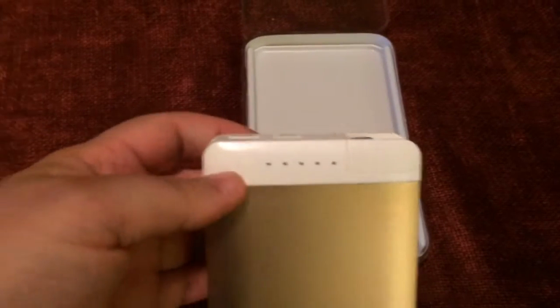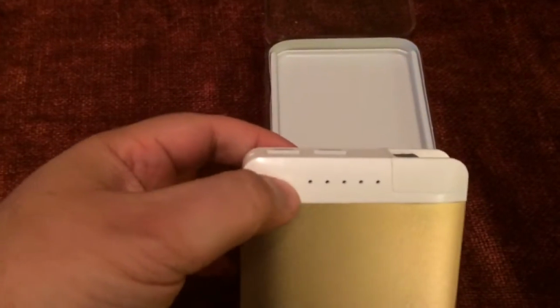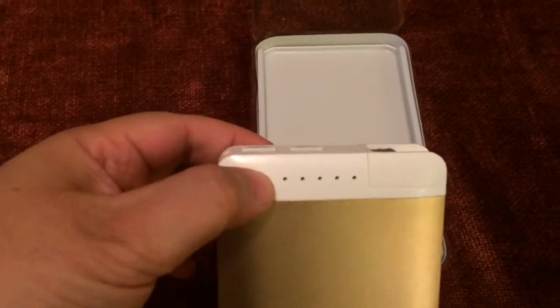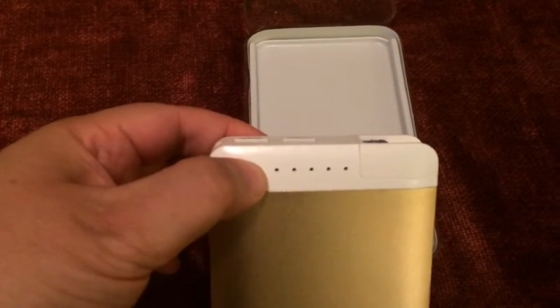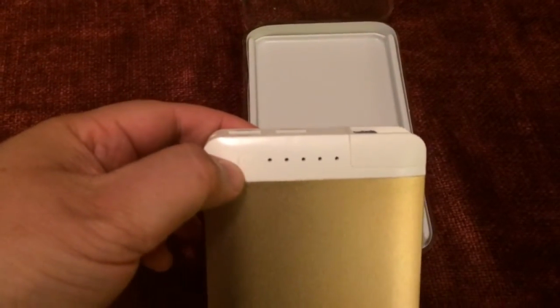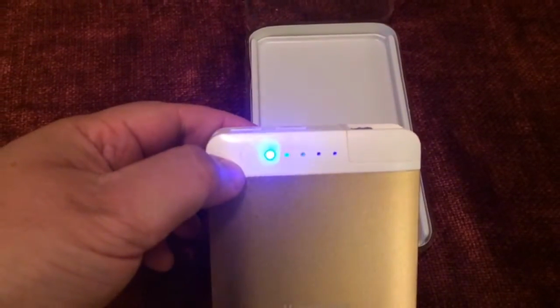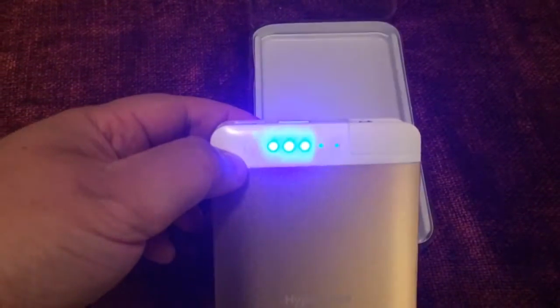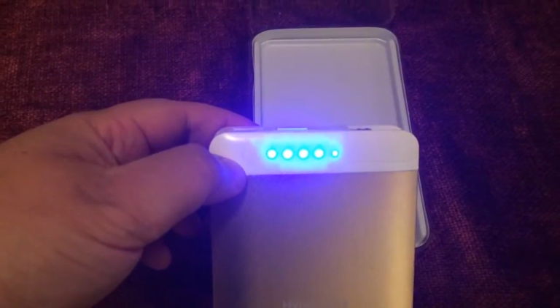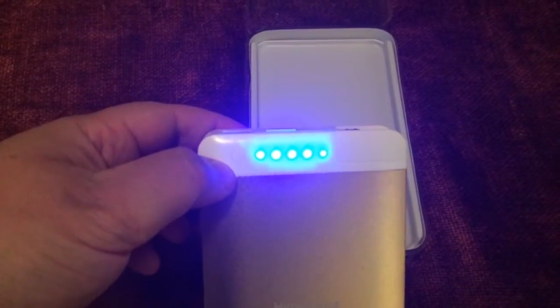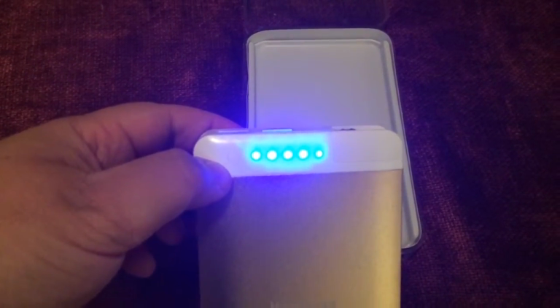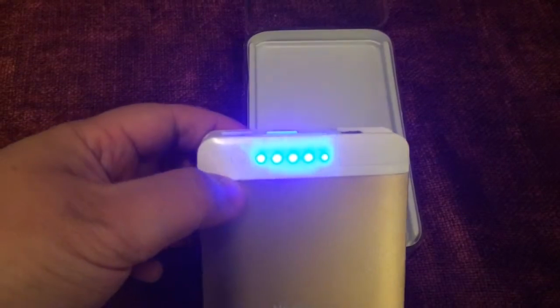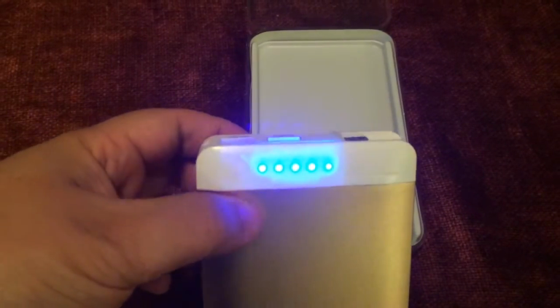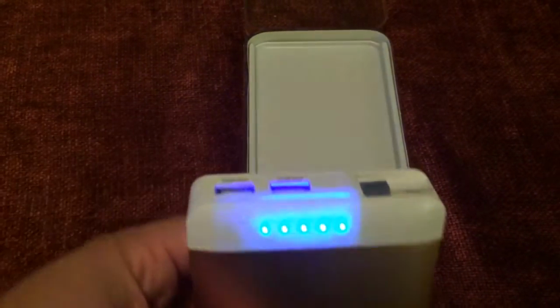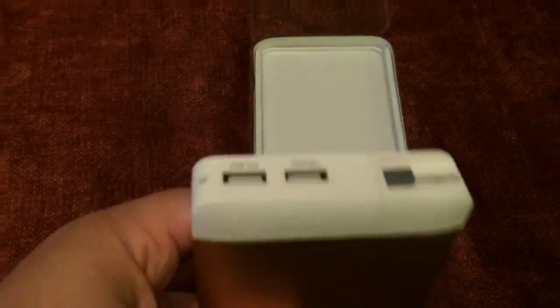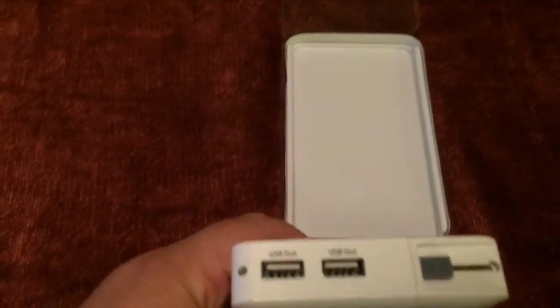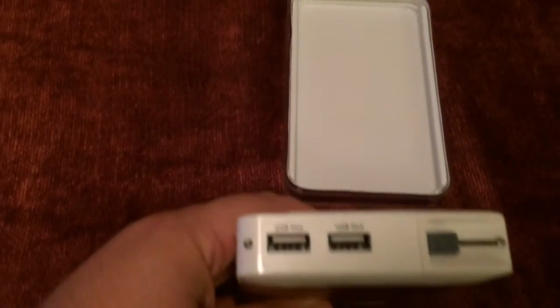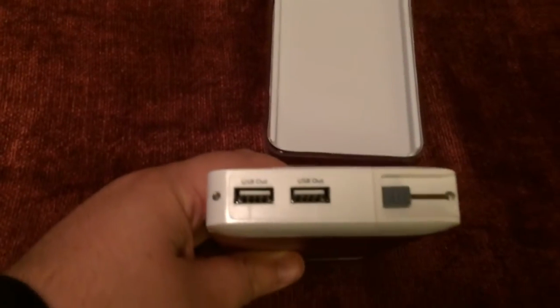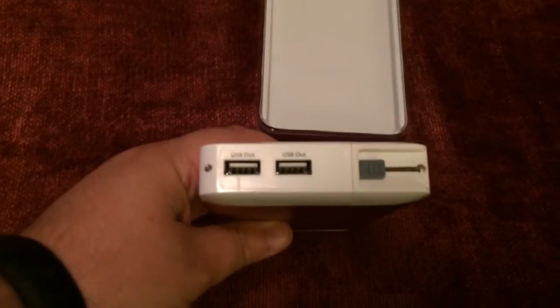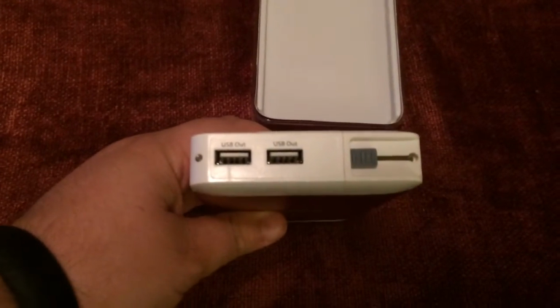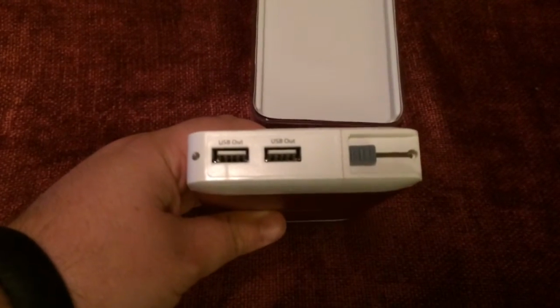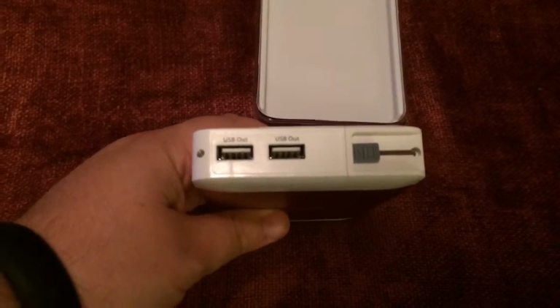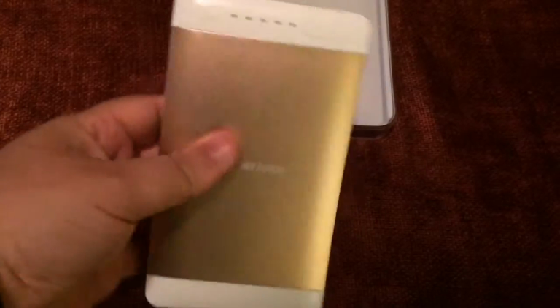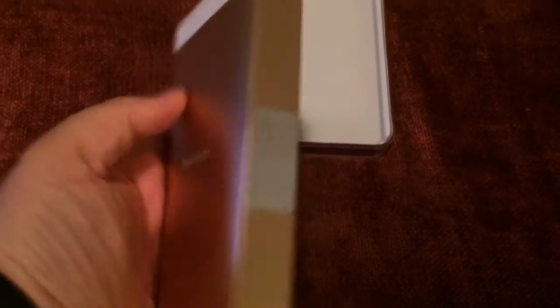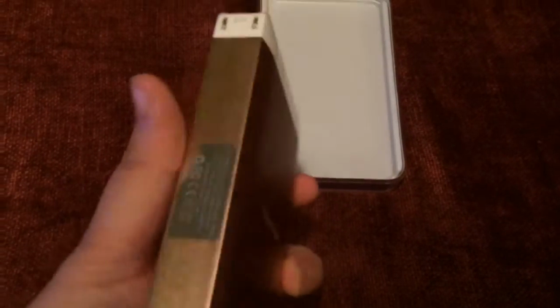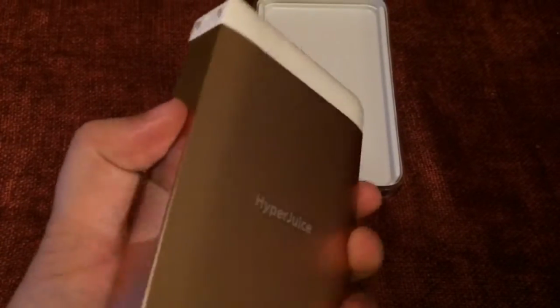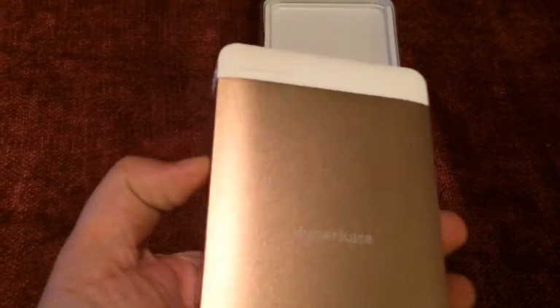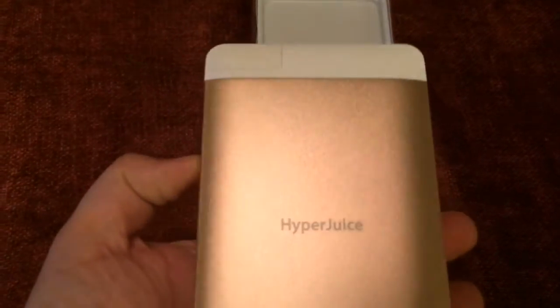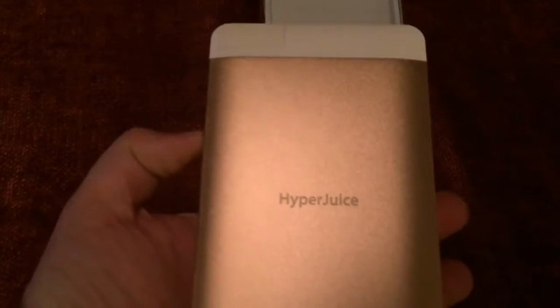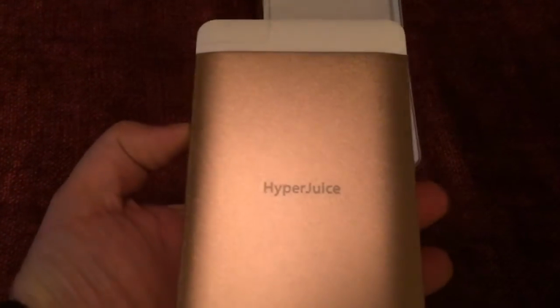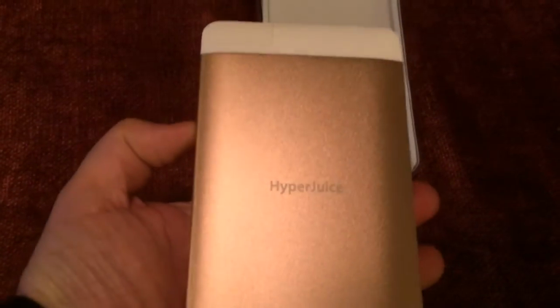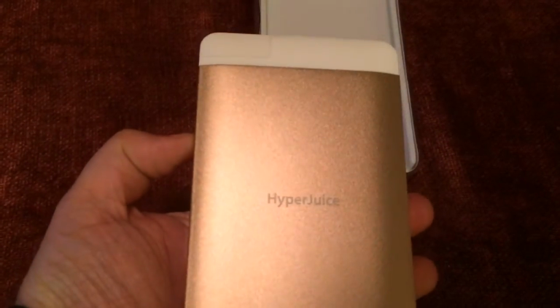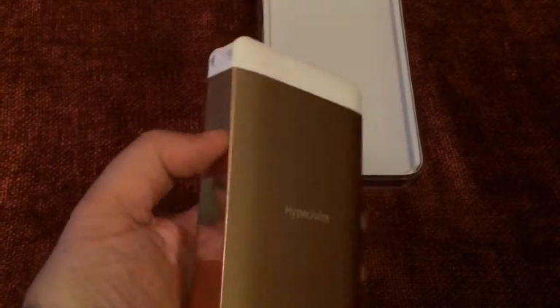It has a button on the front with LEDs — each one represents 20%, so this one's full. It has two USB ports on the top, and it looks similar on the other side with the HyperJuice branding.